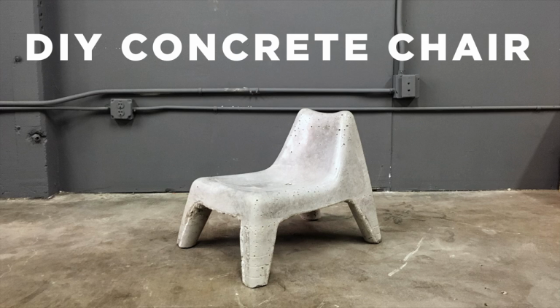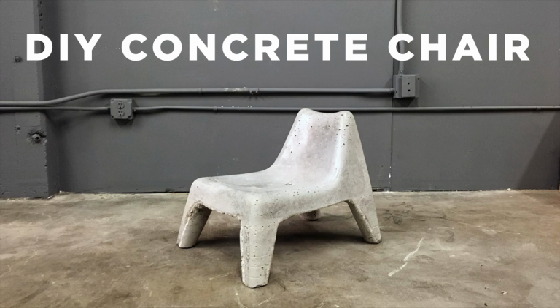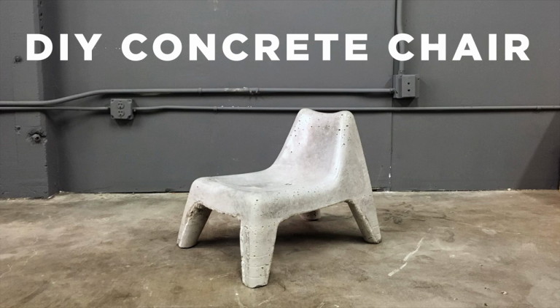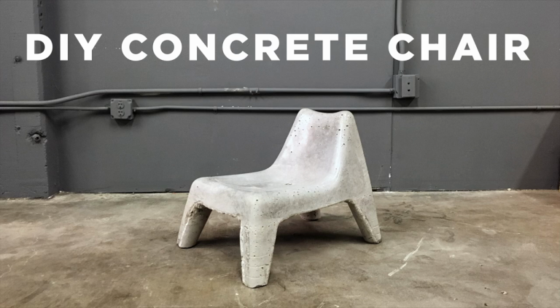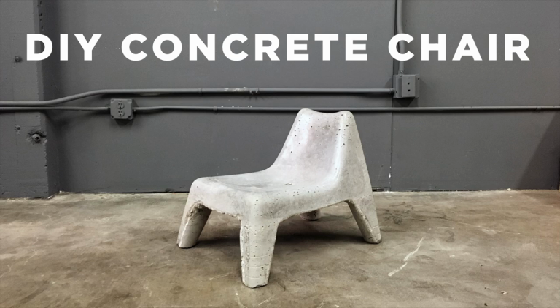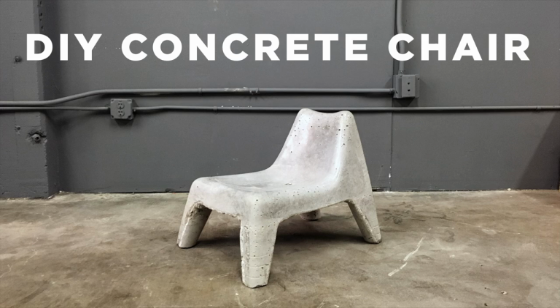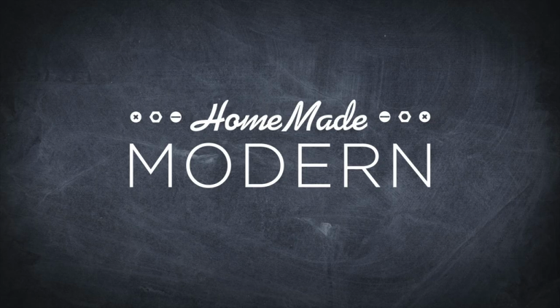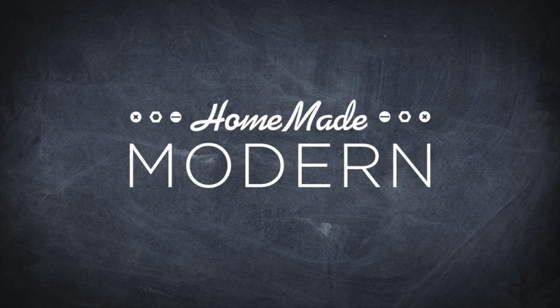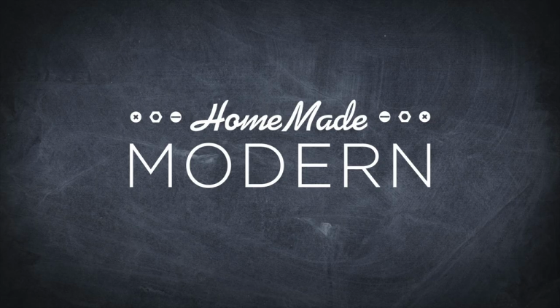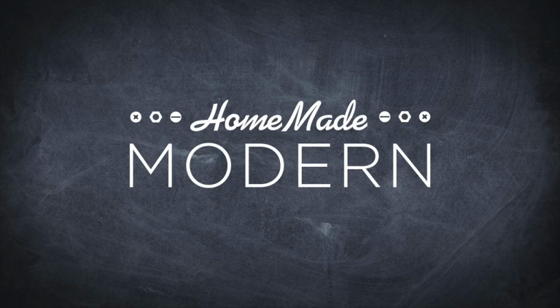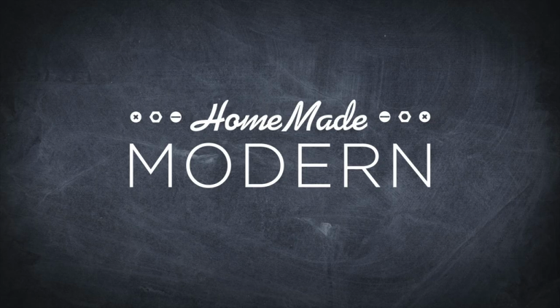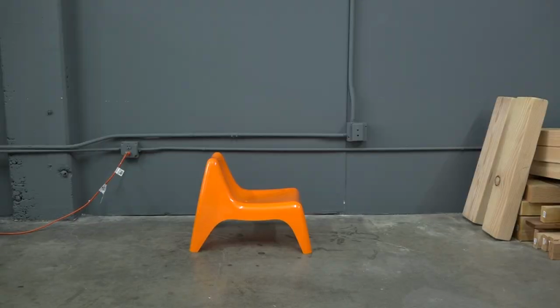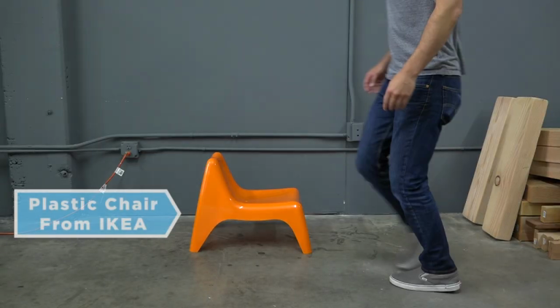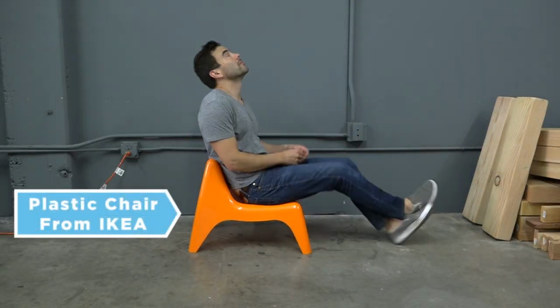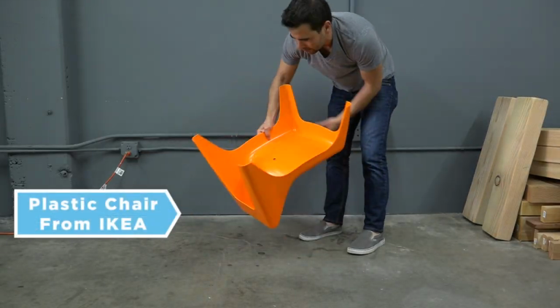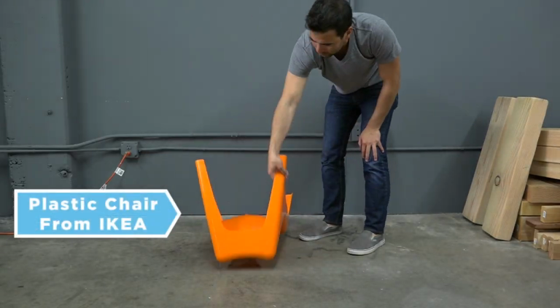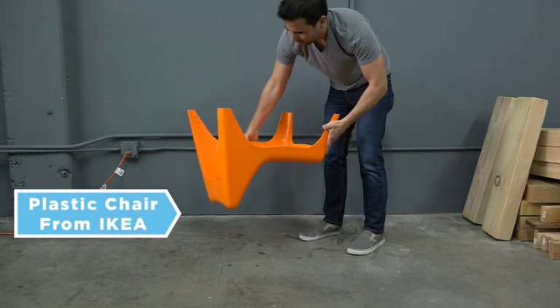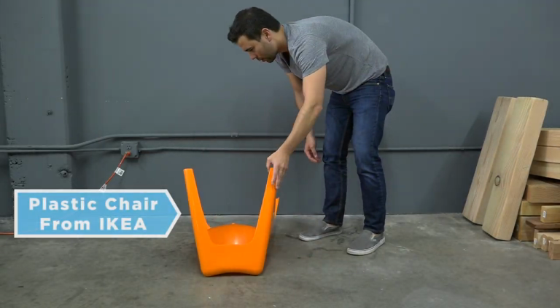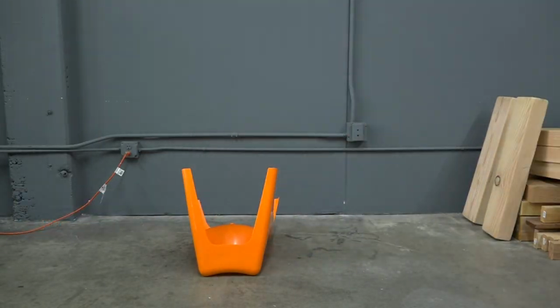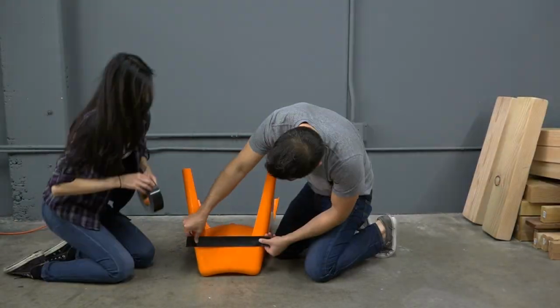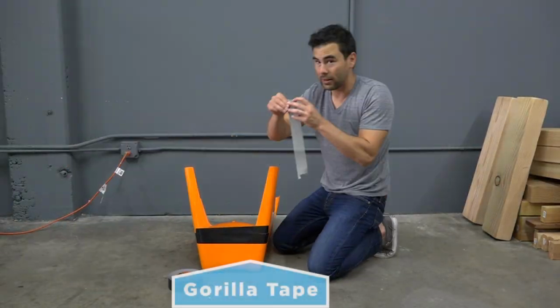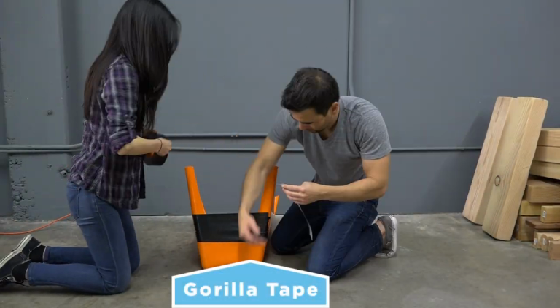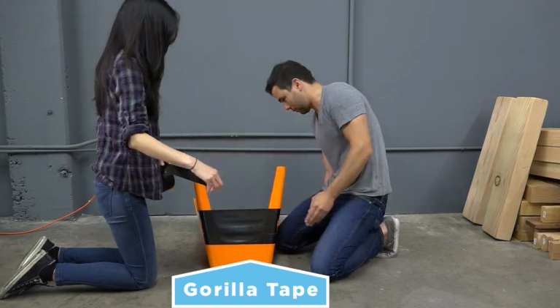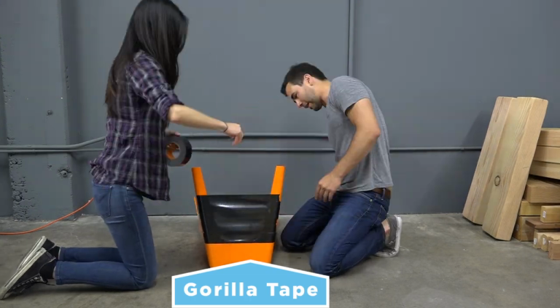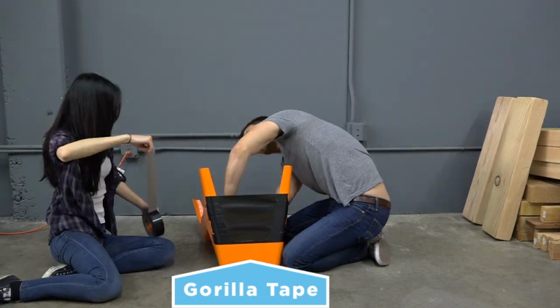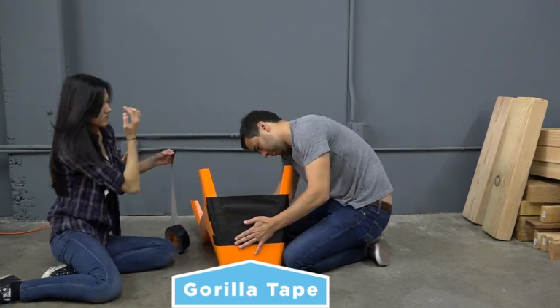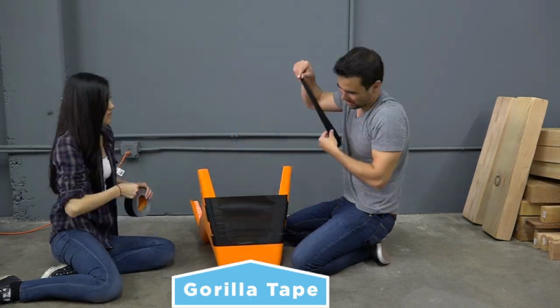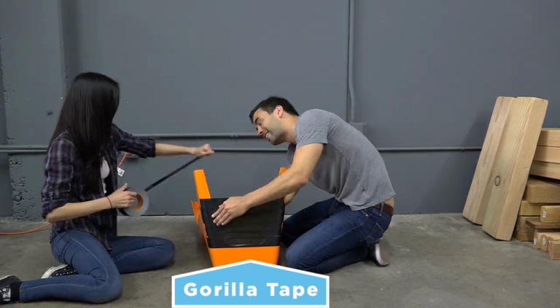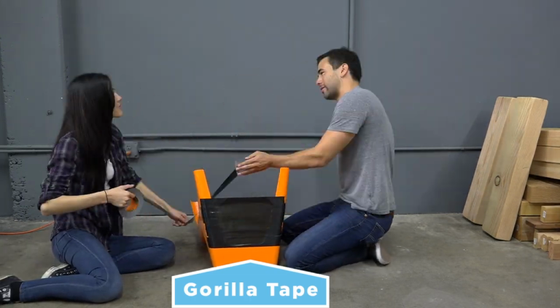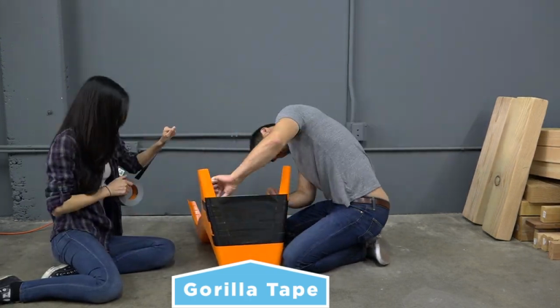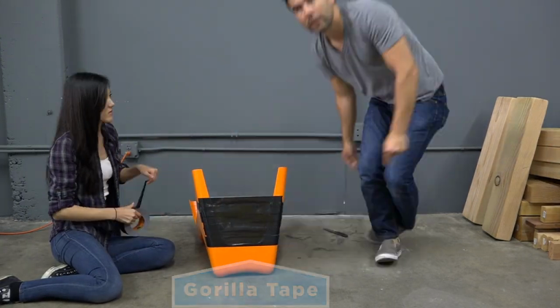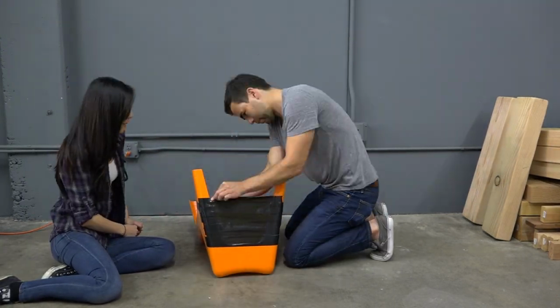Today we're going to make a concrete chair. I got this cheap plastic children's chair from Ikea. I want to transform it into a mold for concrete, so I use Gorilla duct tape to seal up one of the sides.